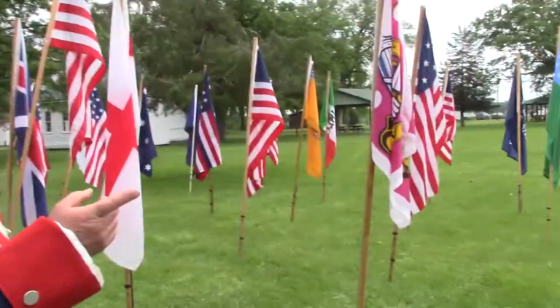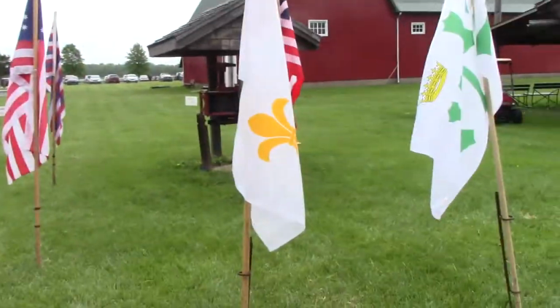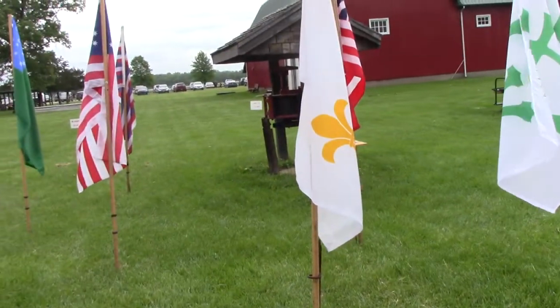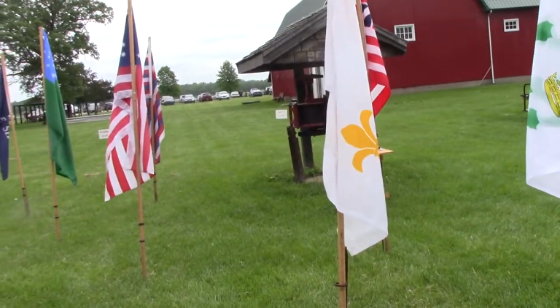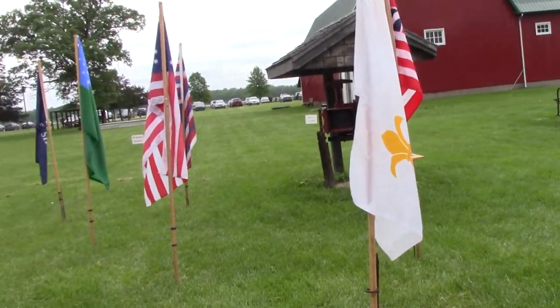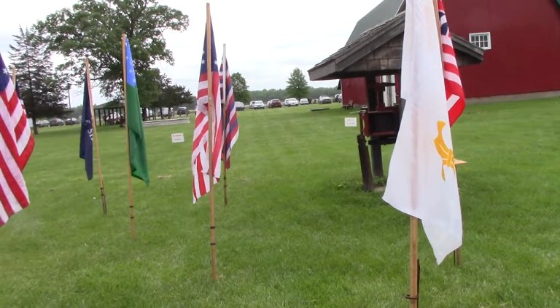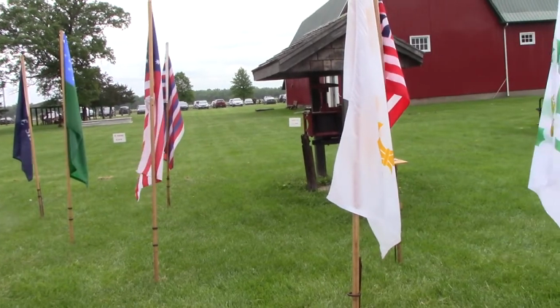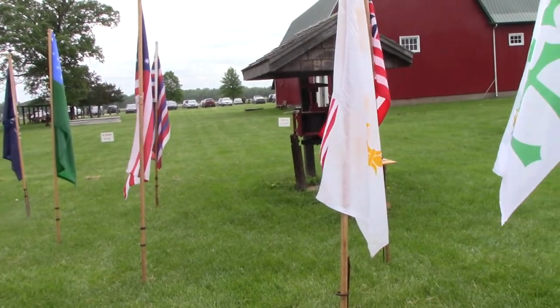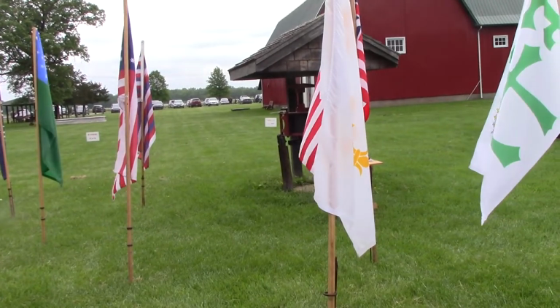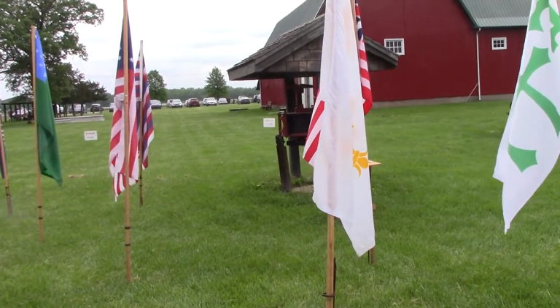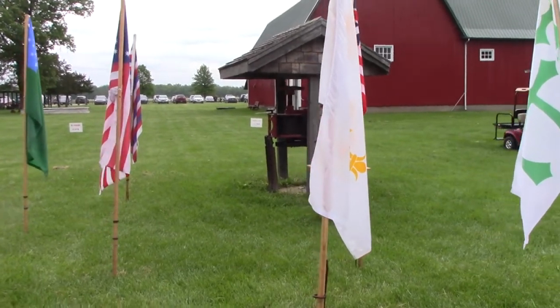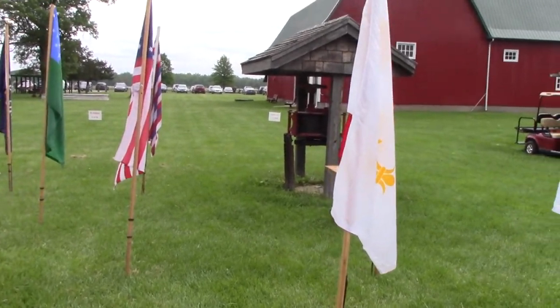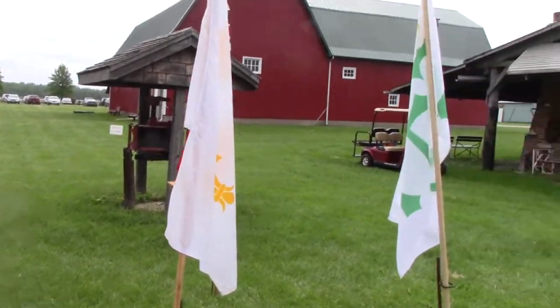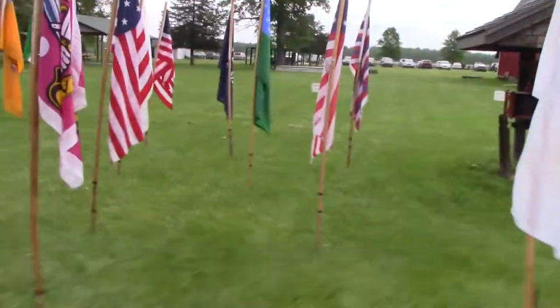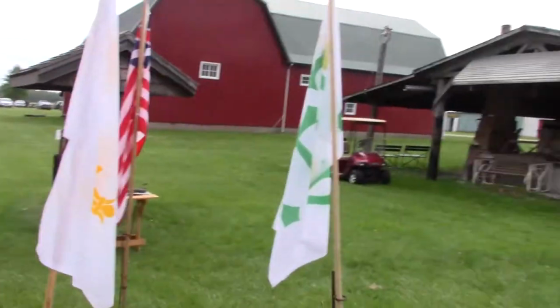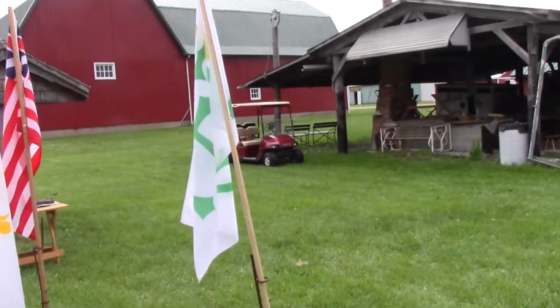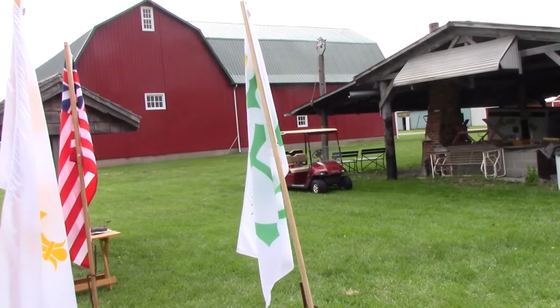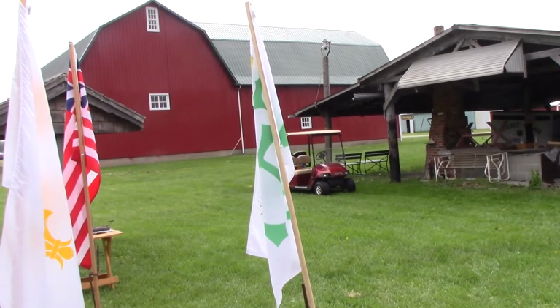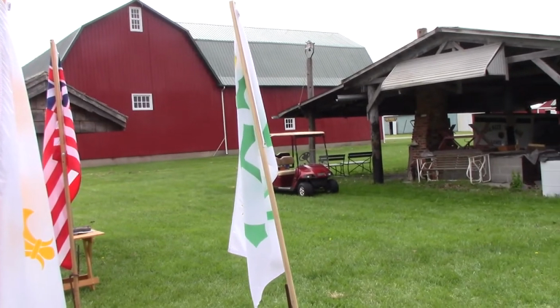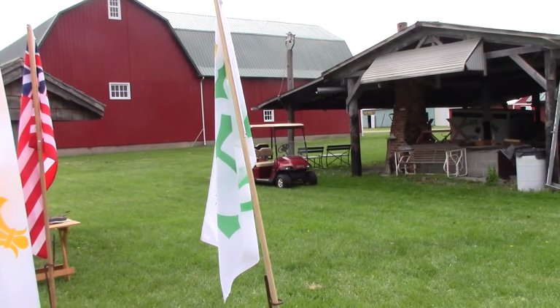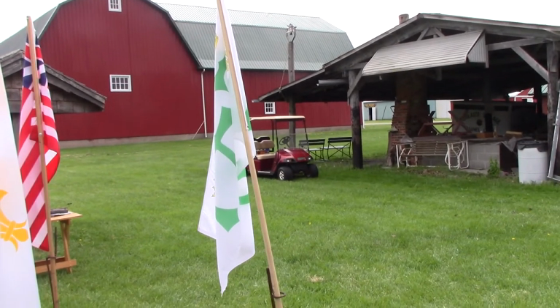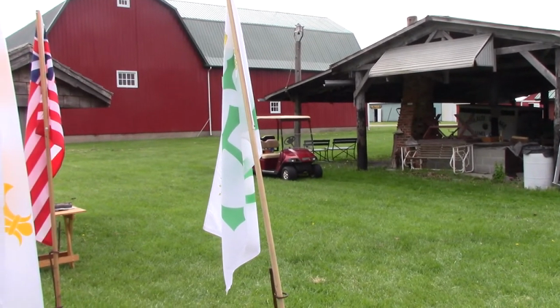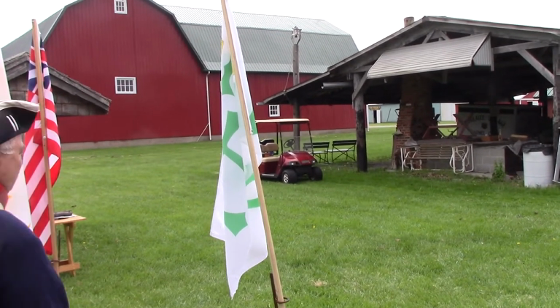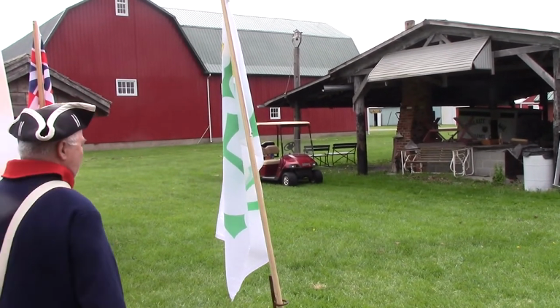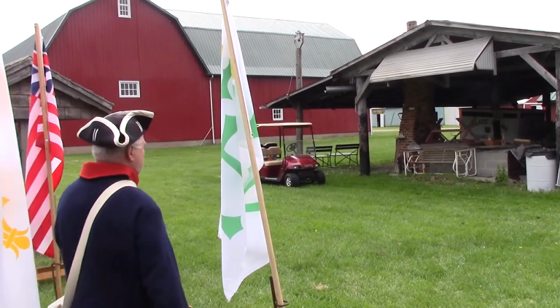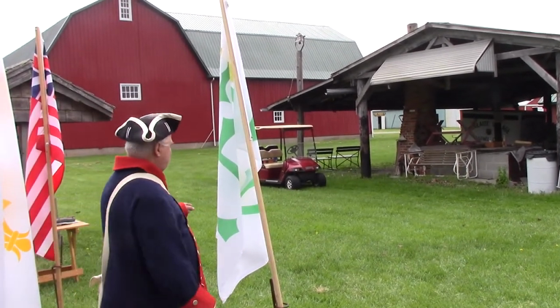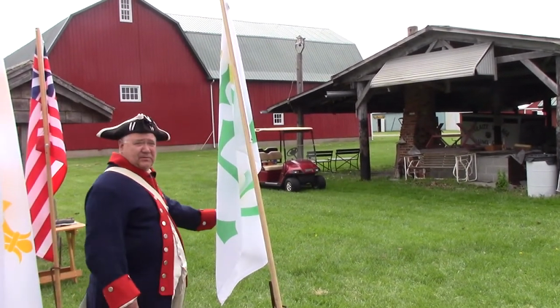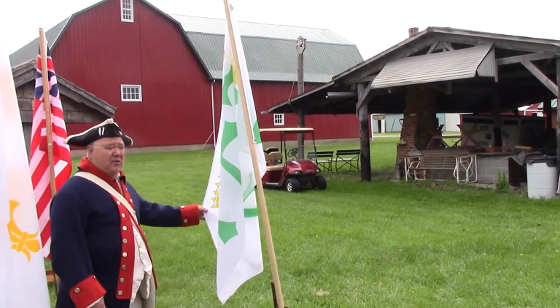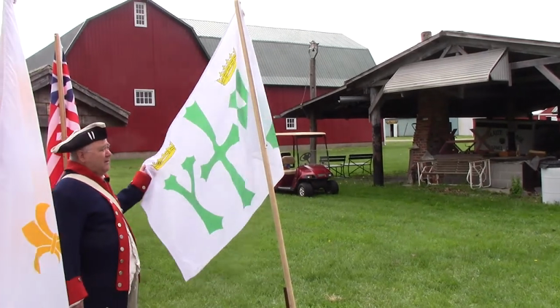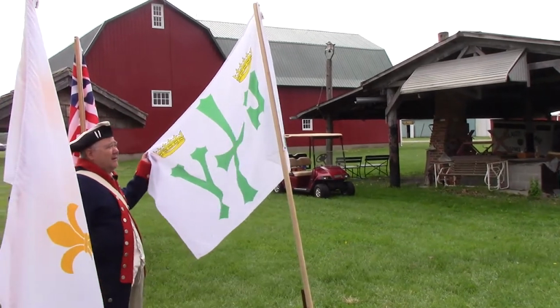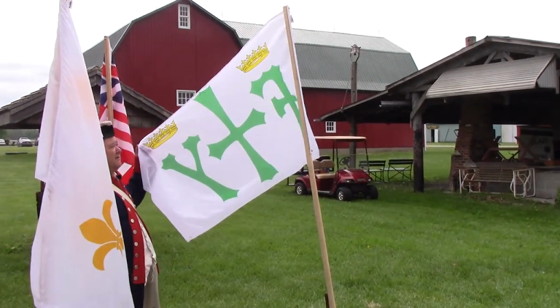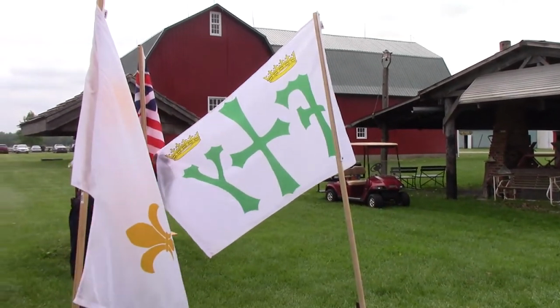We start out with a Christopher Columbus flag with the green crosses. That represents King Ferdinand and Queen Isabel, and that's what flags he would have flown on his ships when he came over to North America.